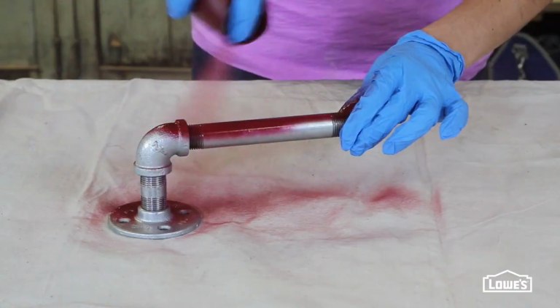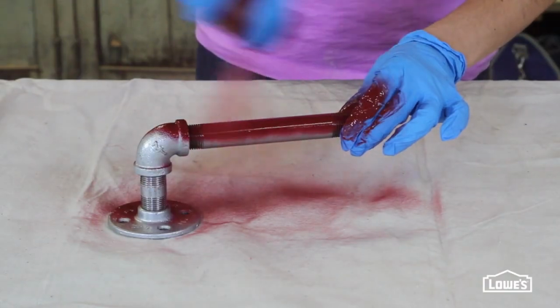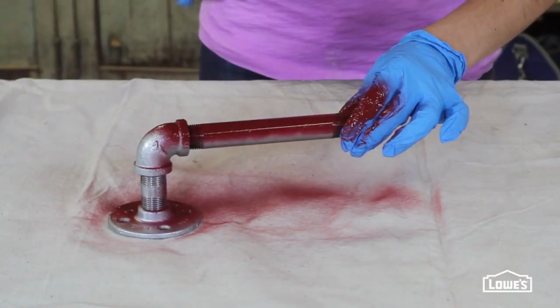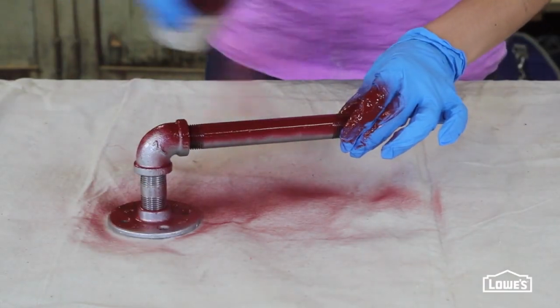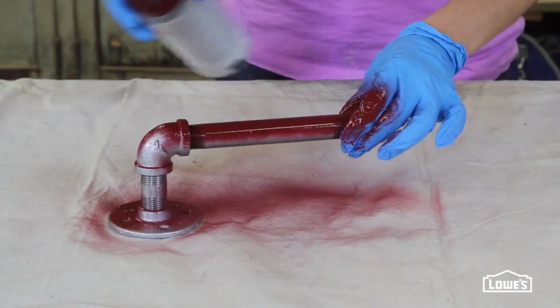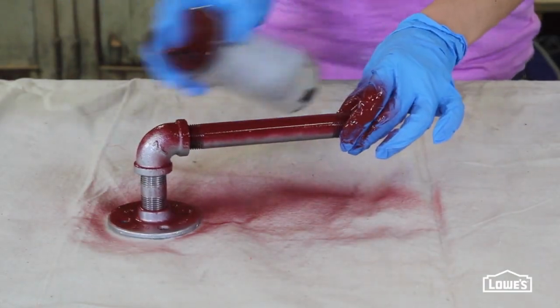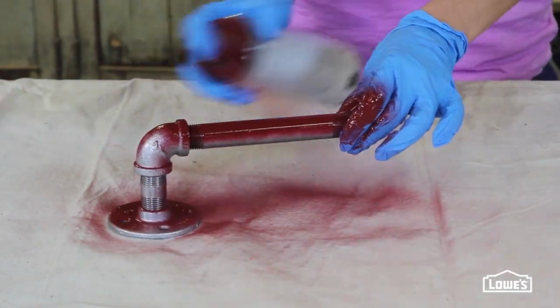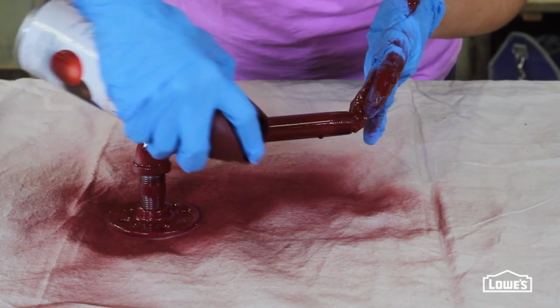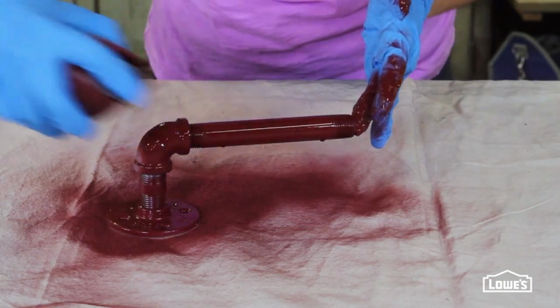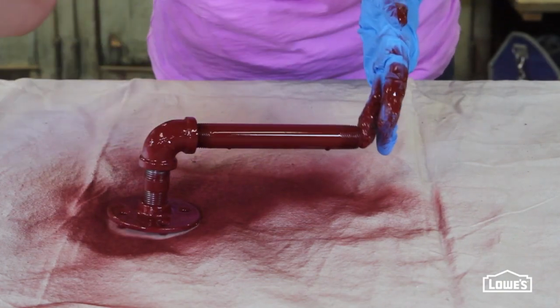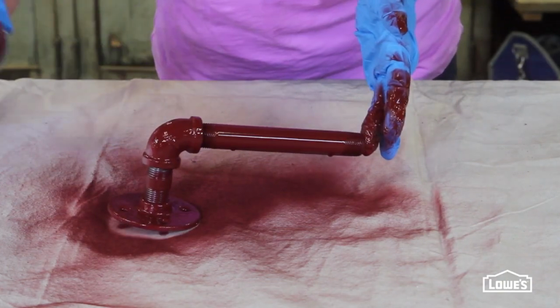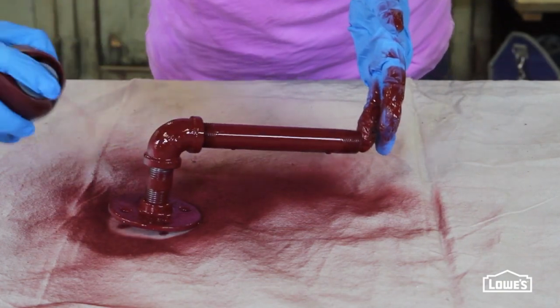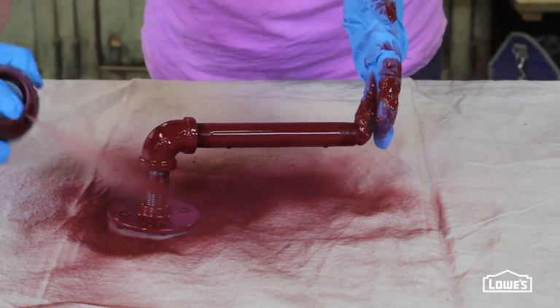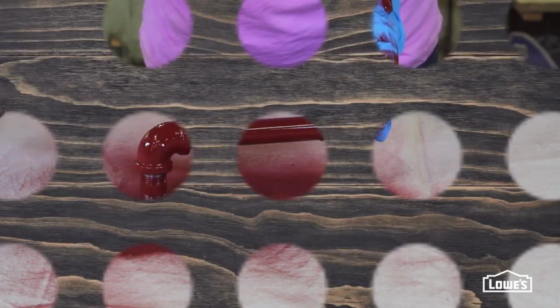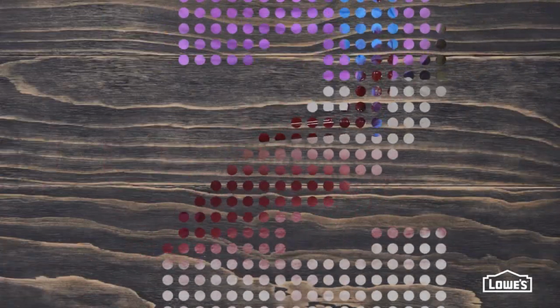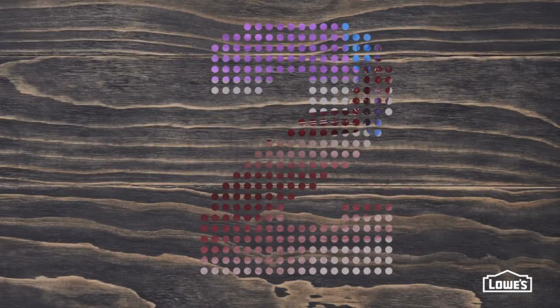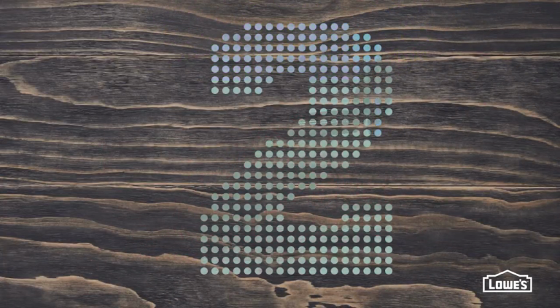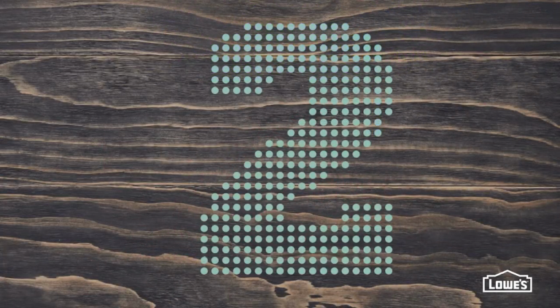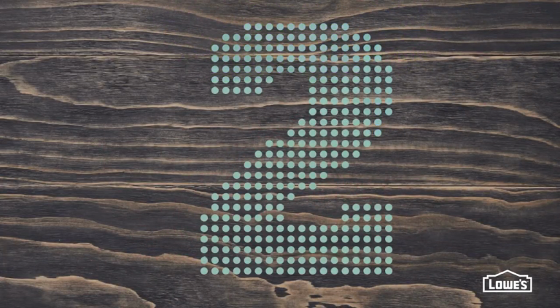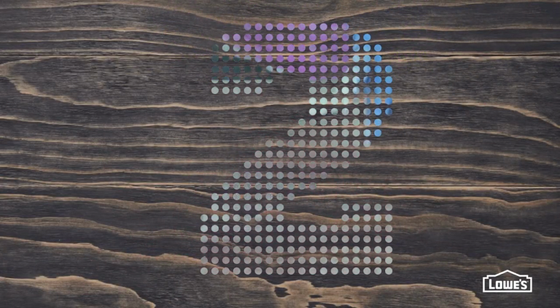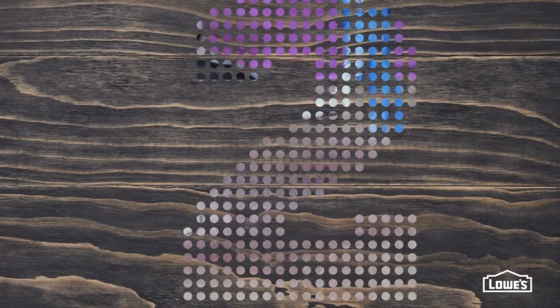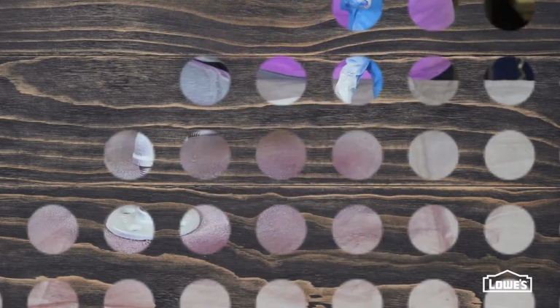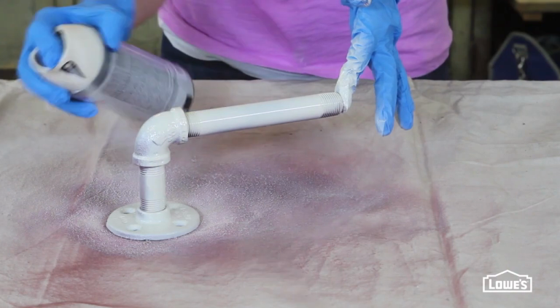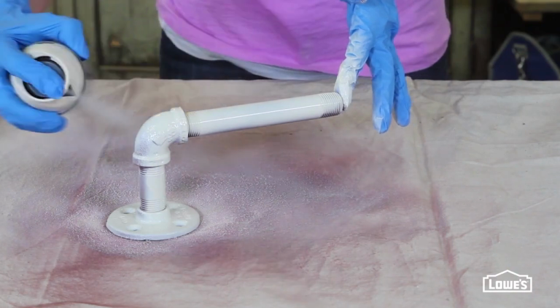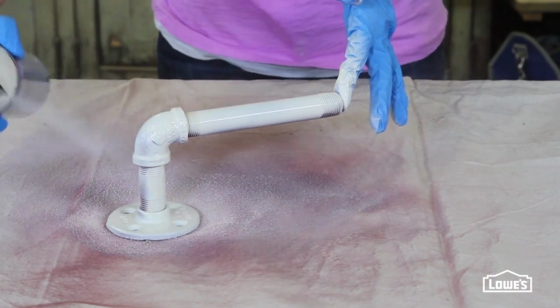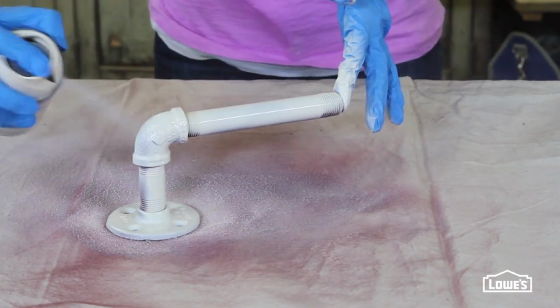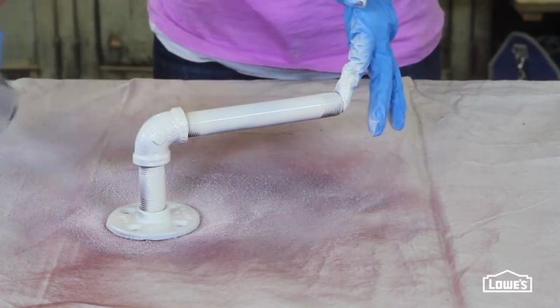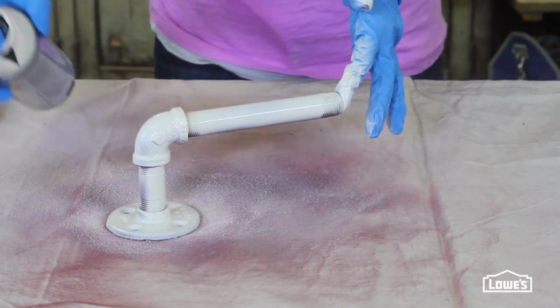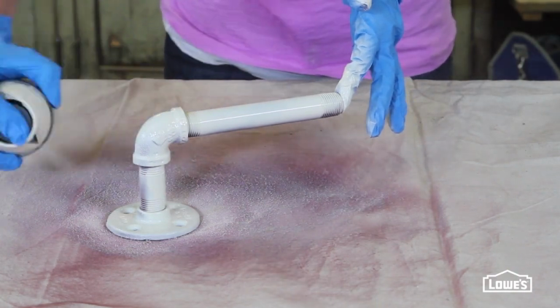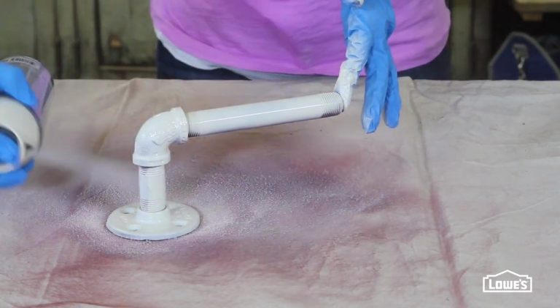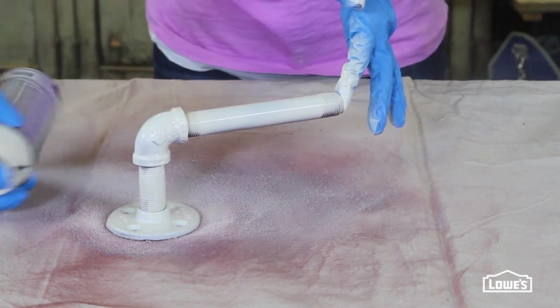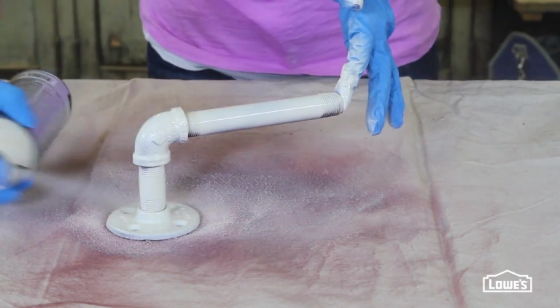Using cleaned, prepped pipes, spray on a coat of Valspar Royal Garnet and let it dry. Then spray on a coat of Valspar Churchill Hotel Vanilla and let that dry.